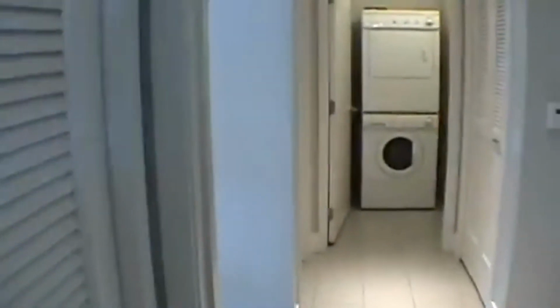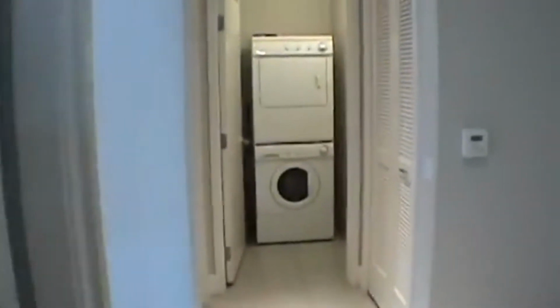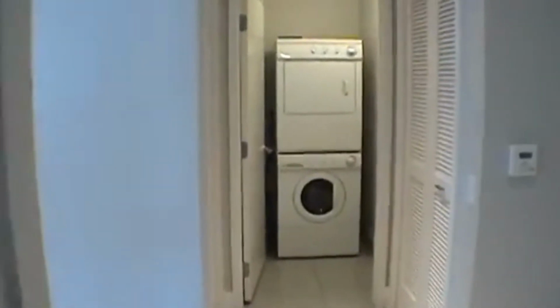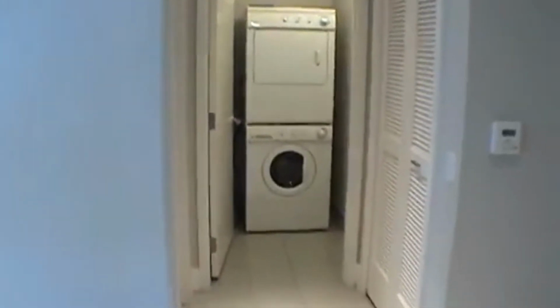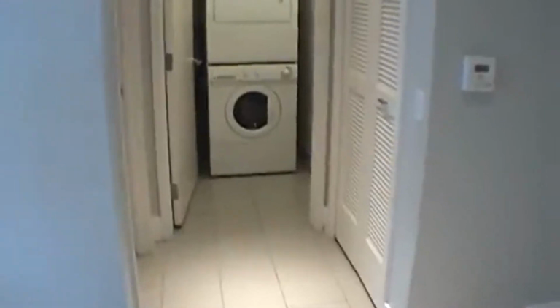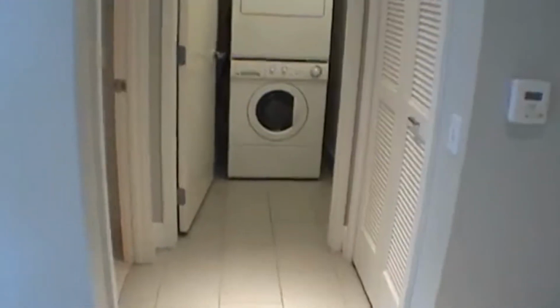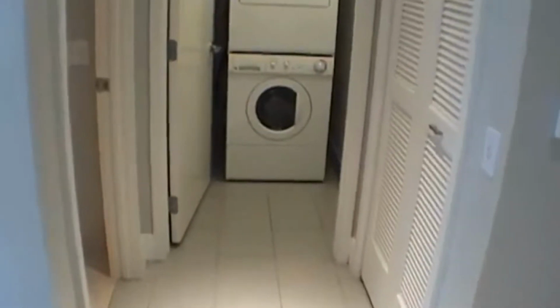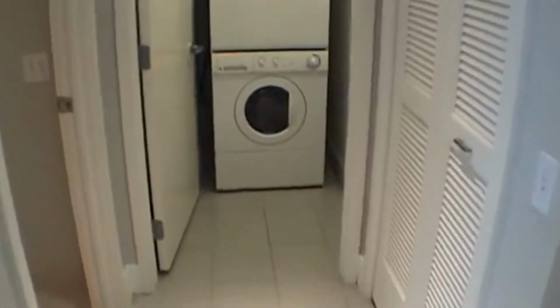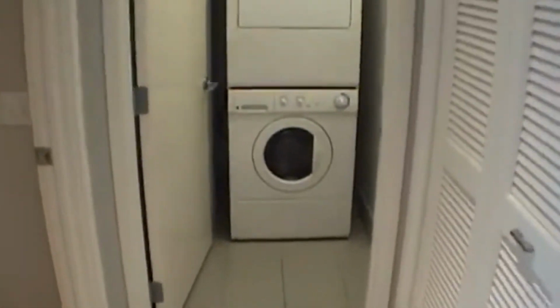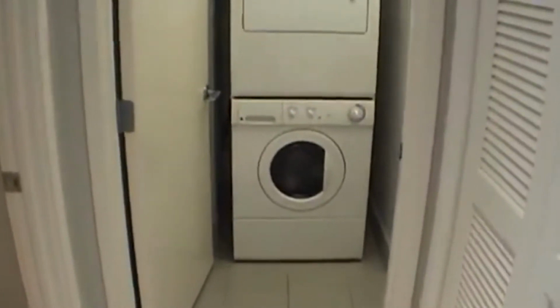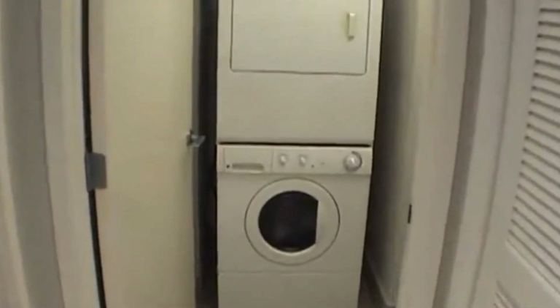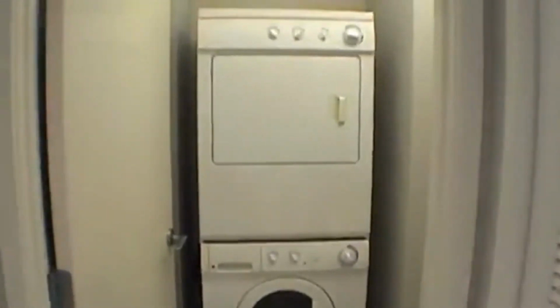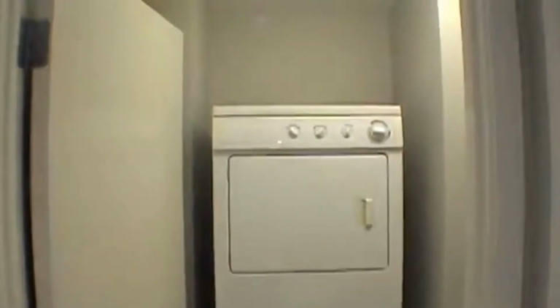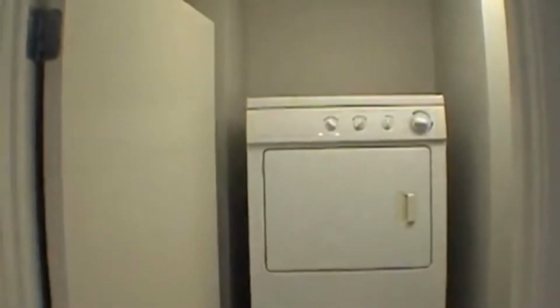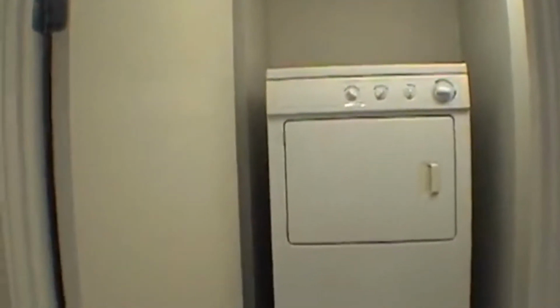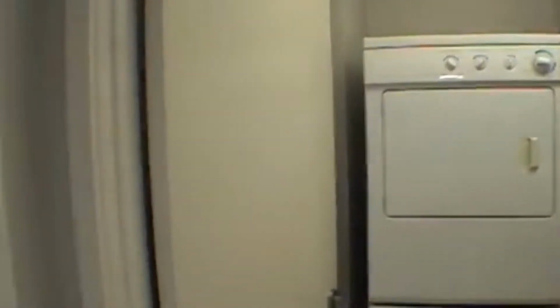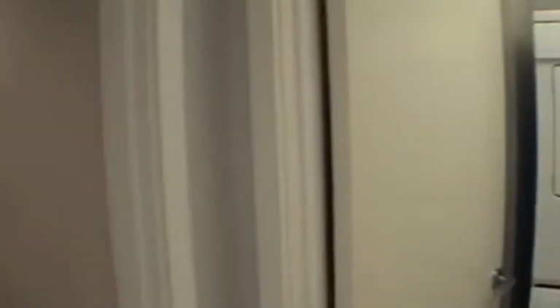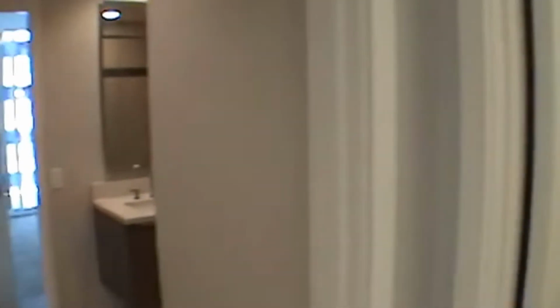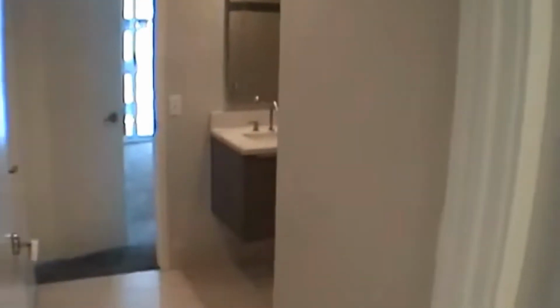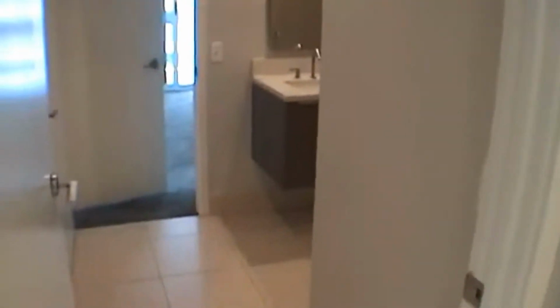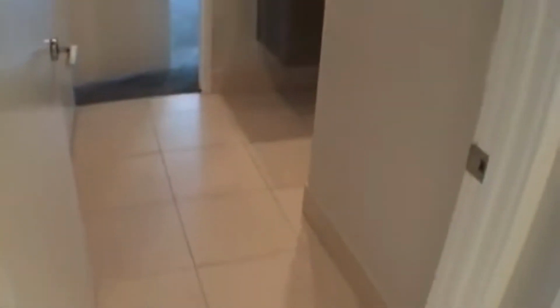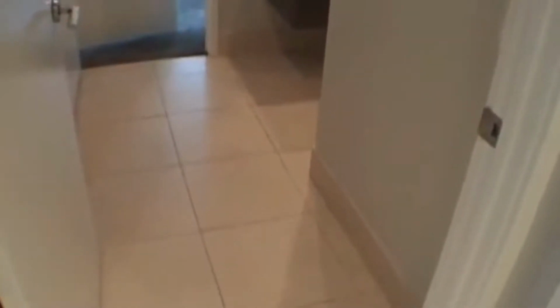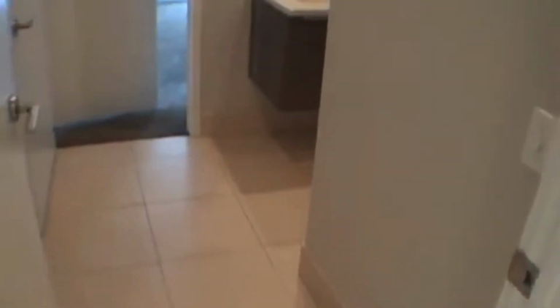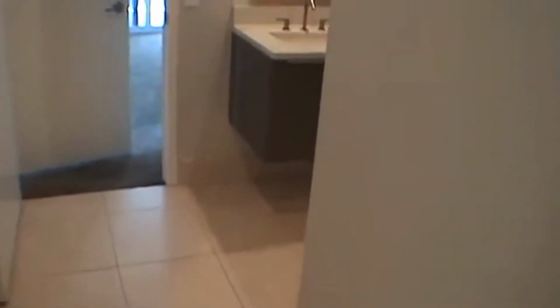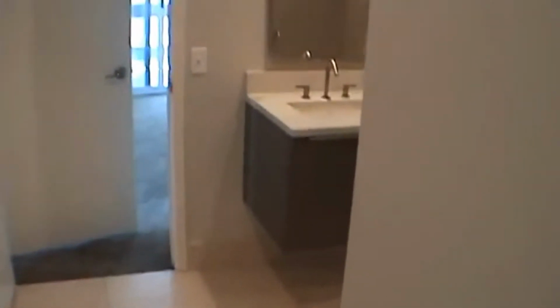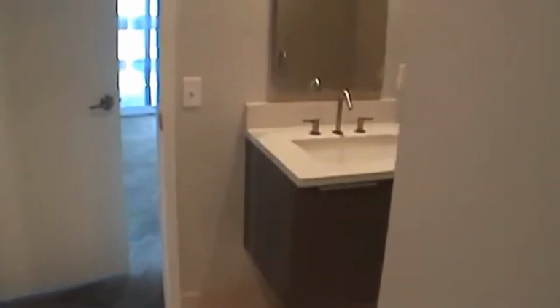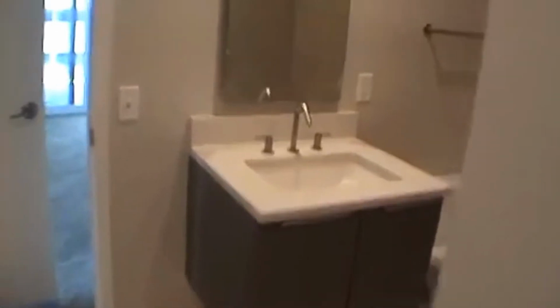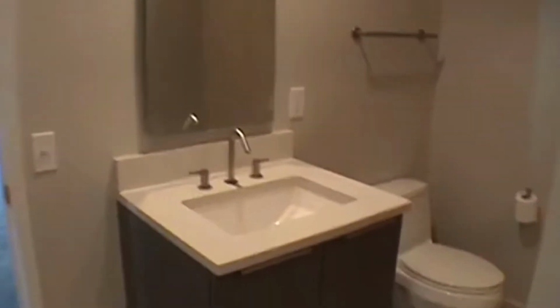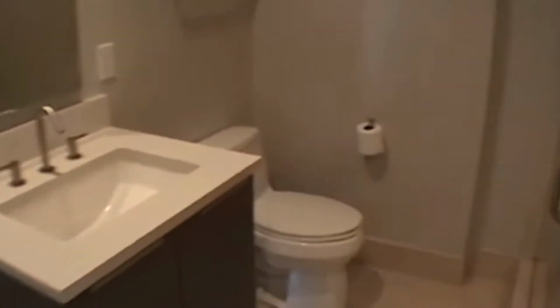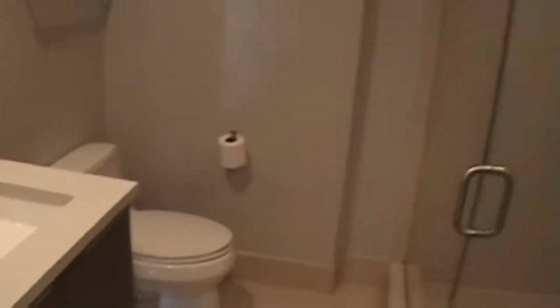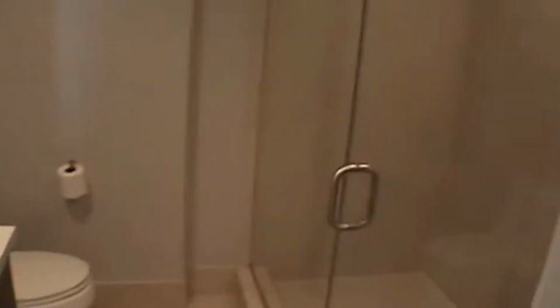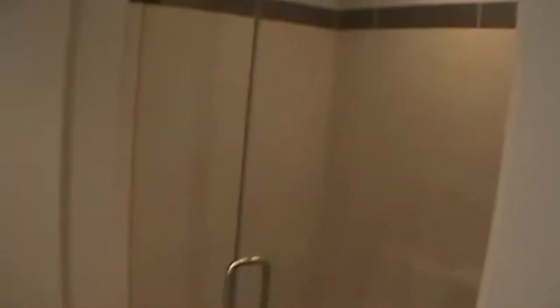Across the hall is your laundry area with stackable washer and dryer. And just off that is the hall bath. The hall bath features a large shower stall.